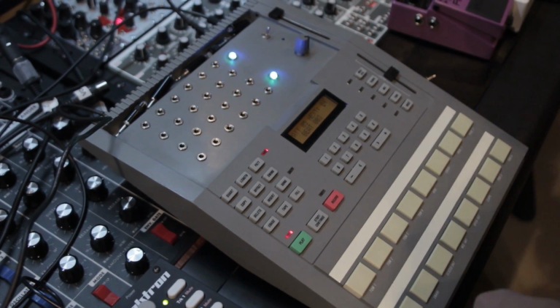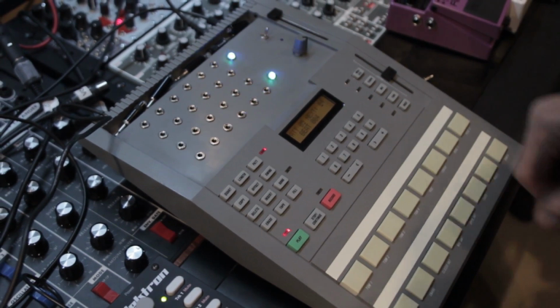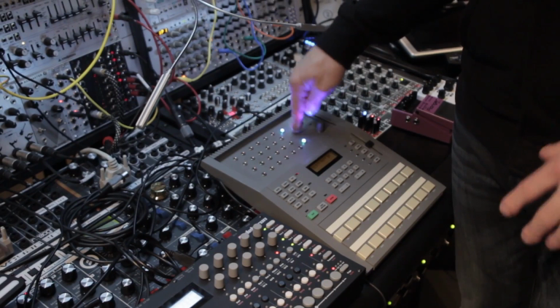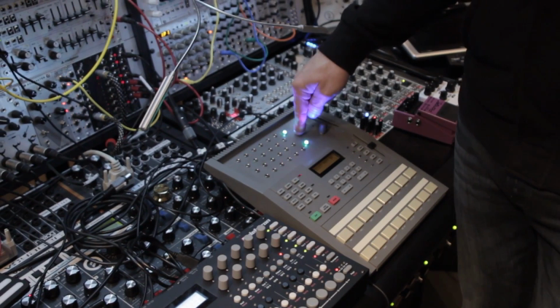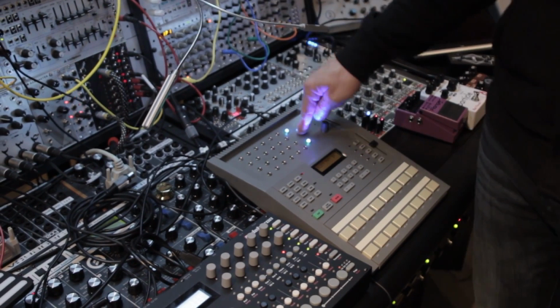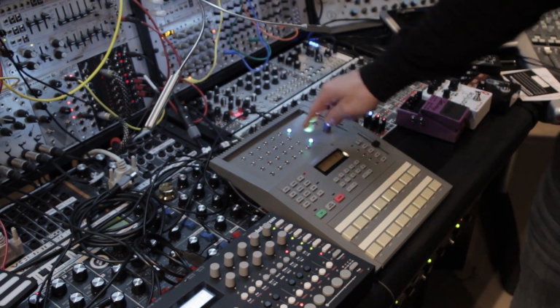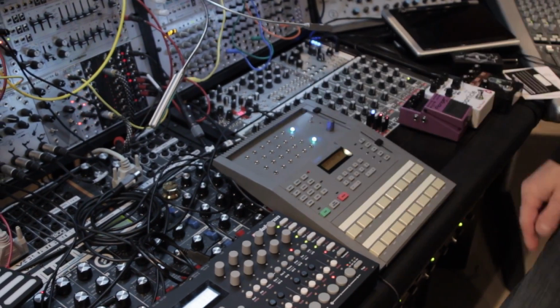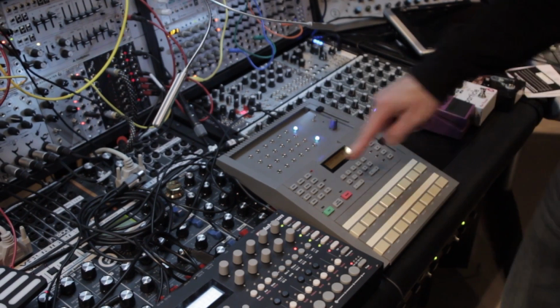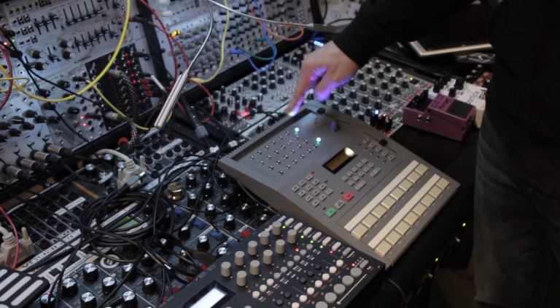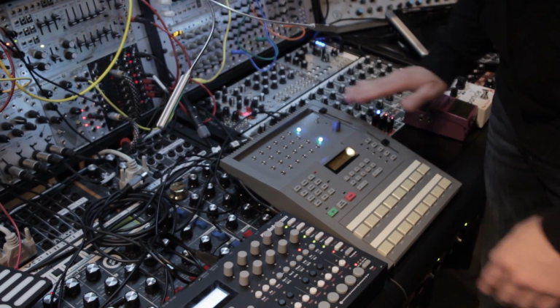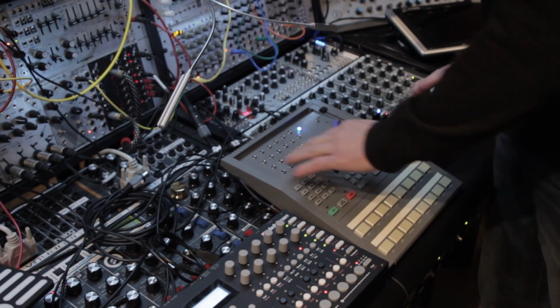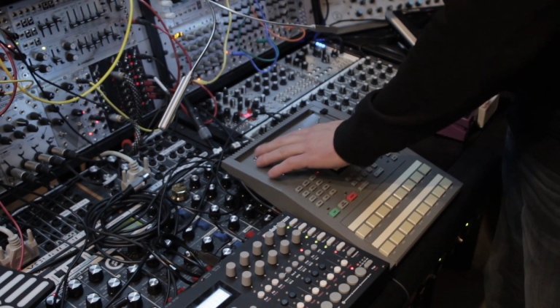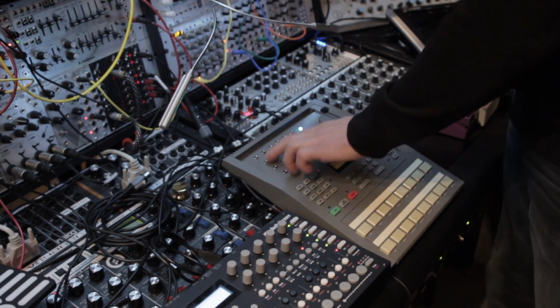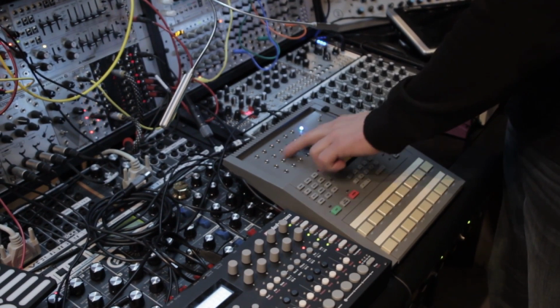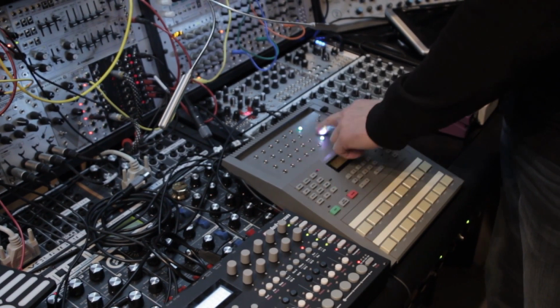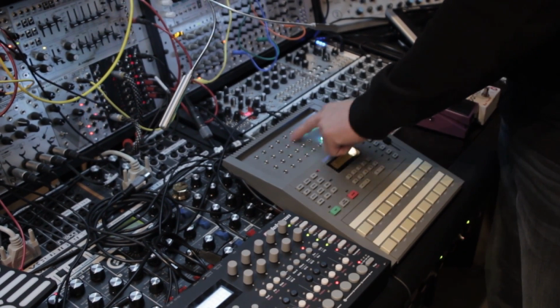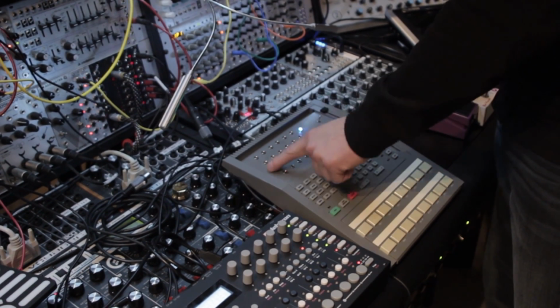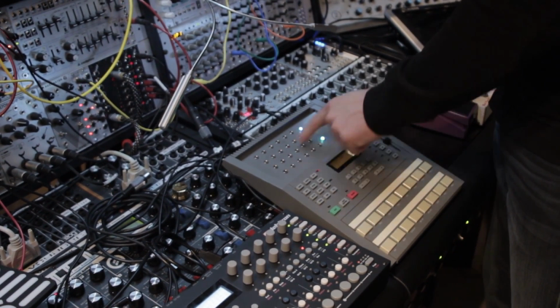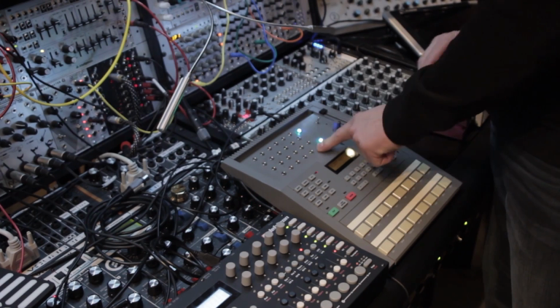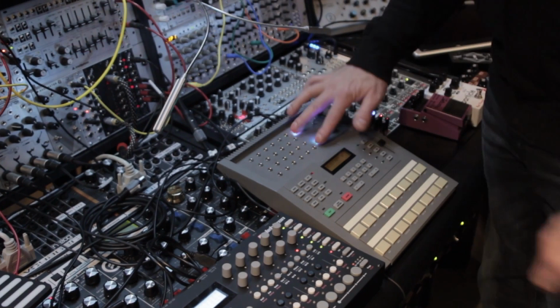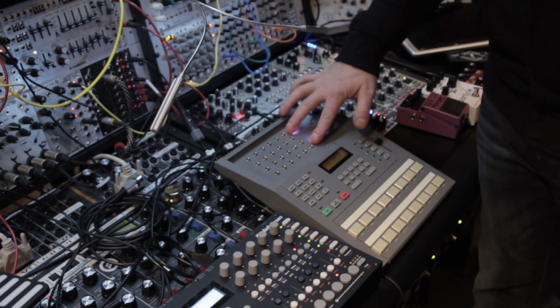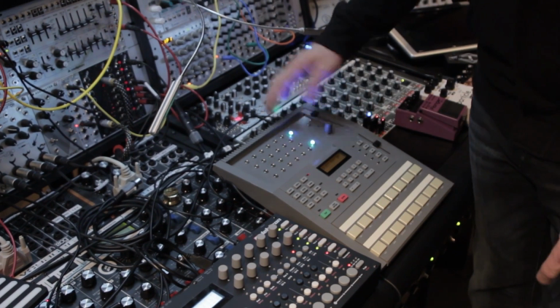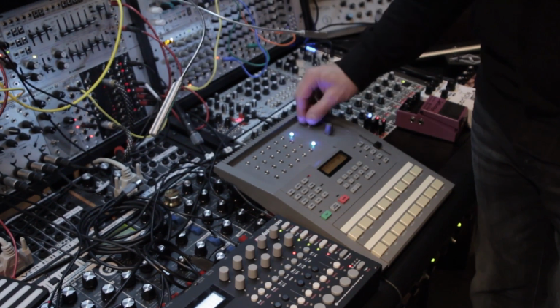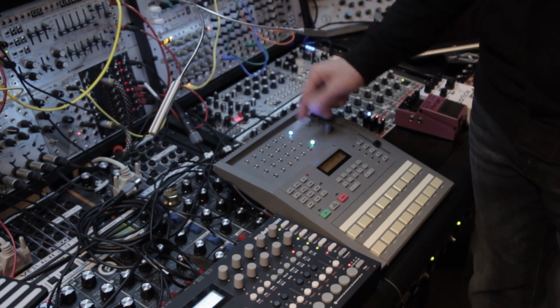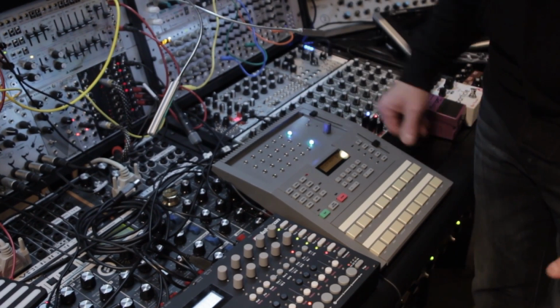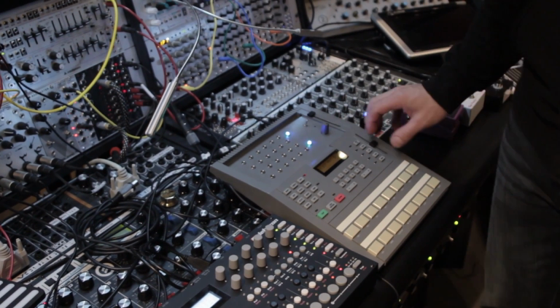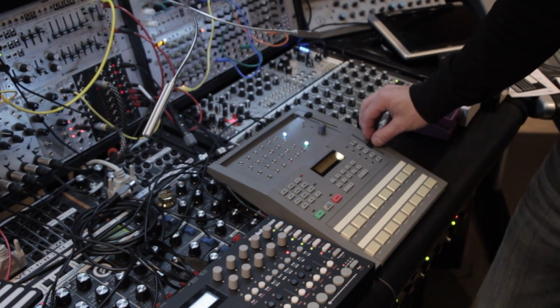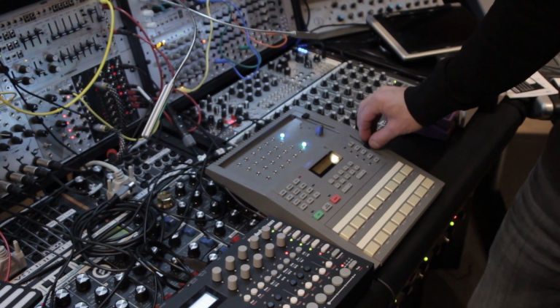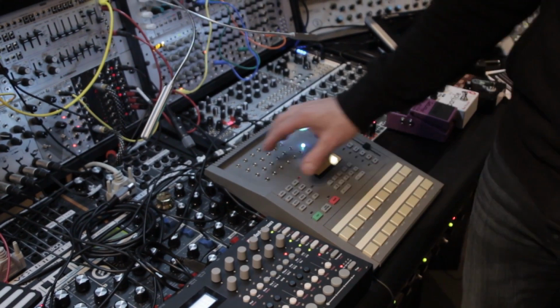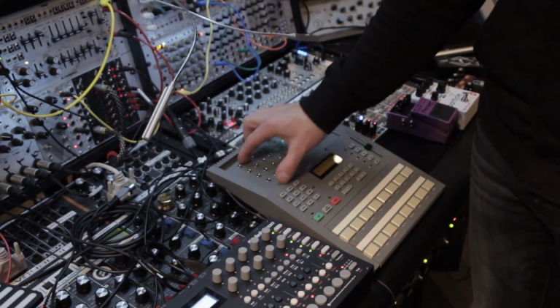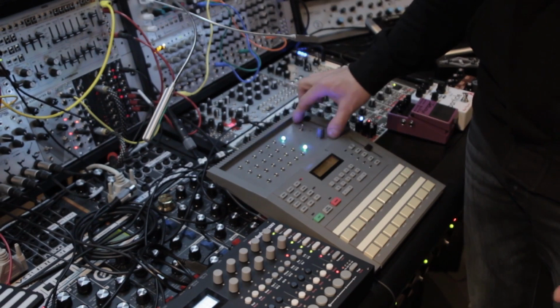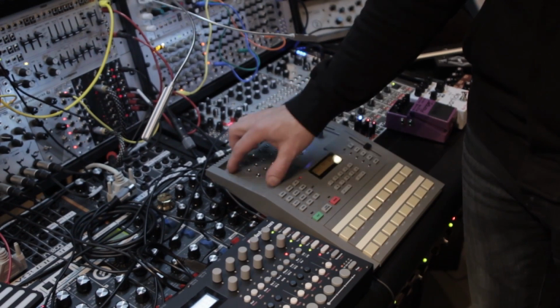And this is a modified Alesis HR-16. It's circuit bent. So the original Alesis did not have any of these insert holes here, none of those LEDs, these switches. It's a pretty basic machine — they really just left this wide open.